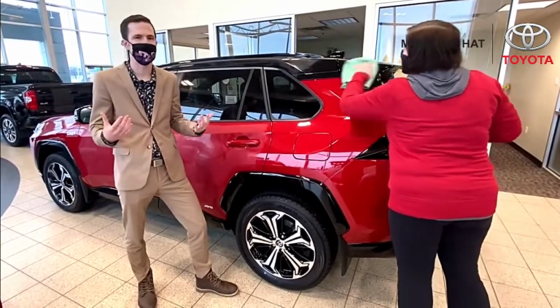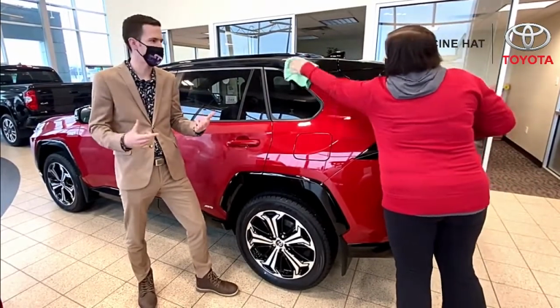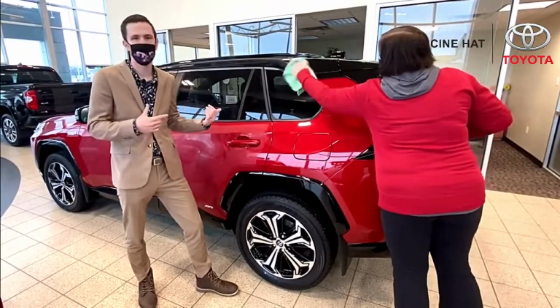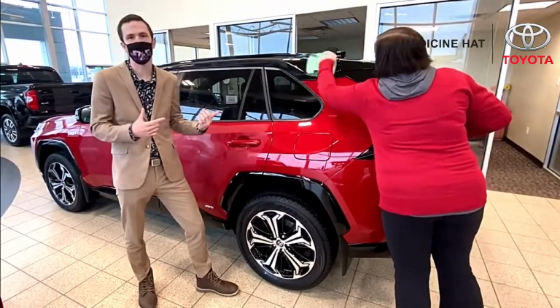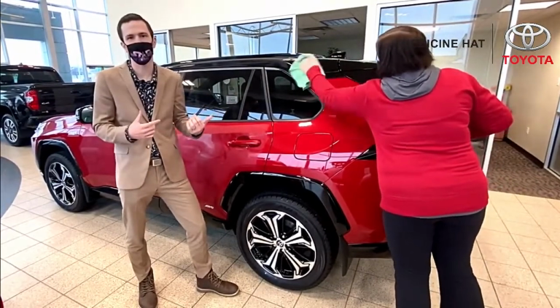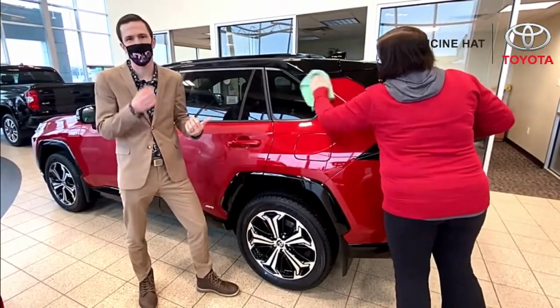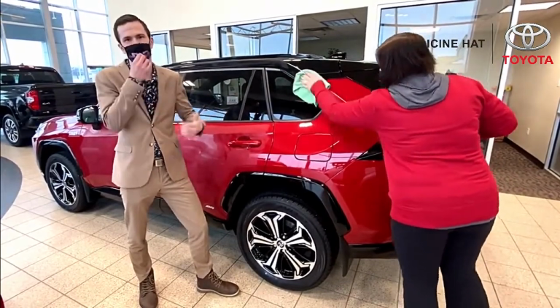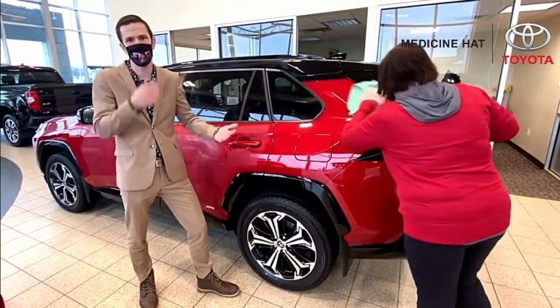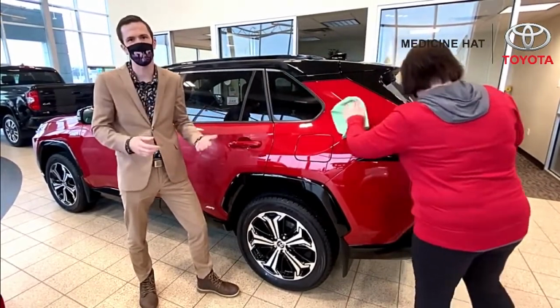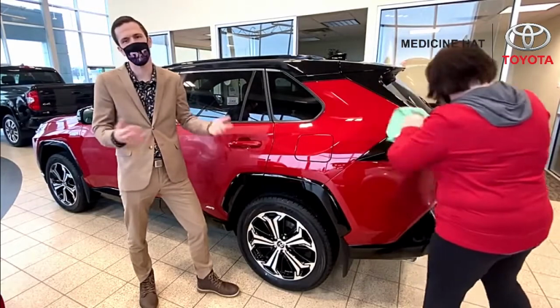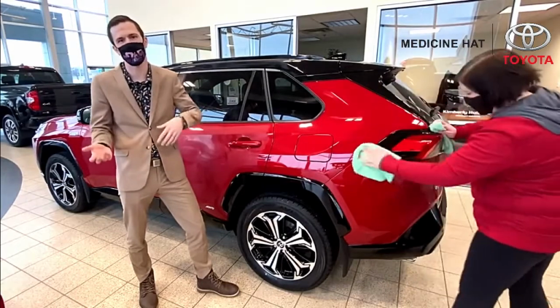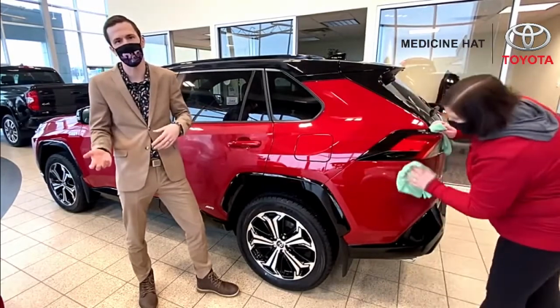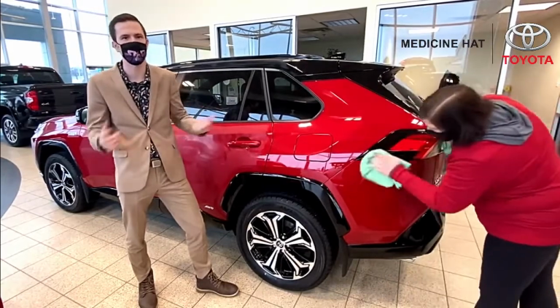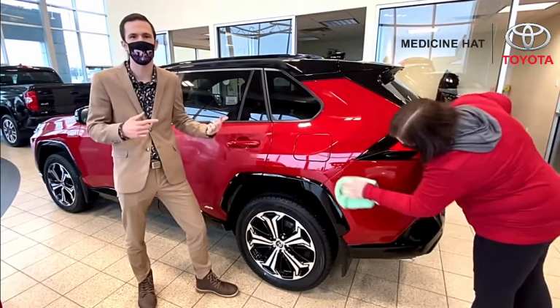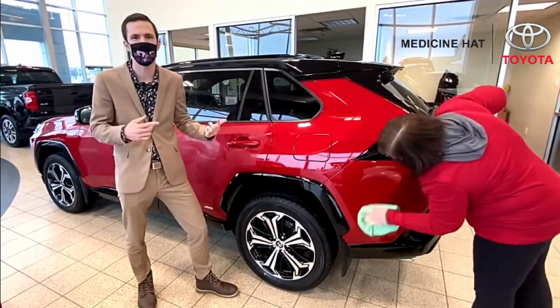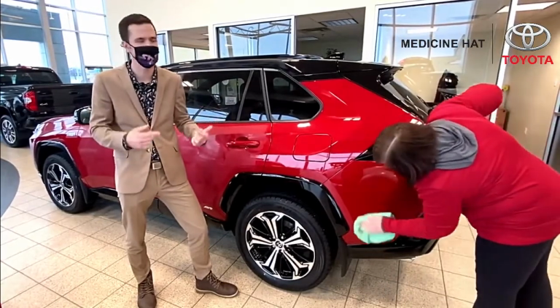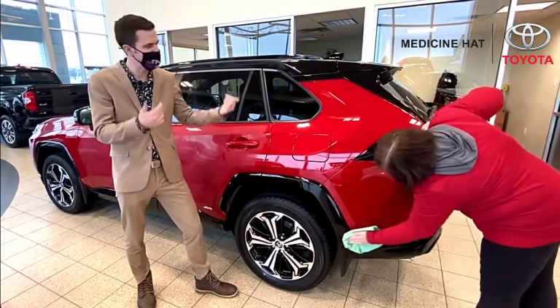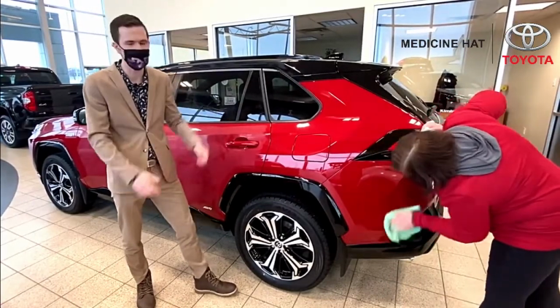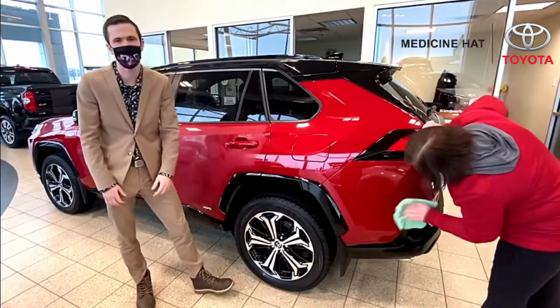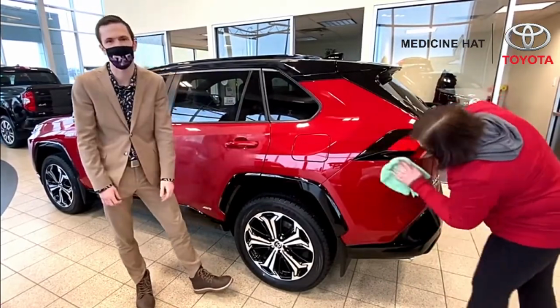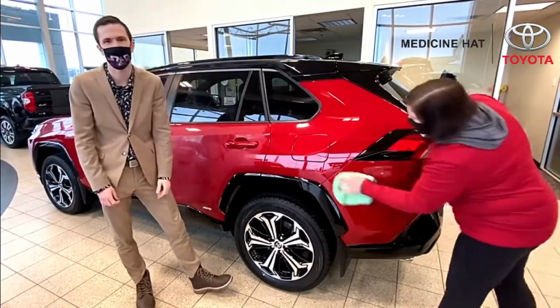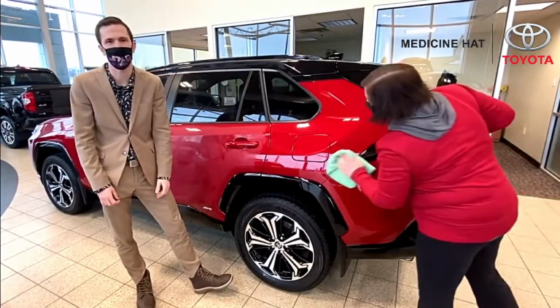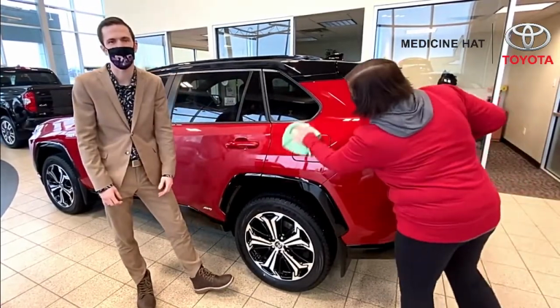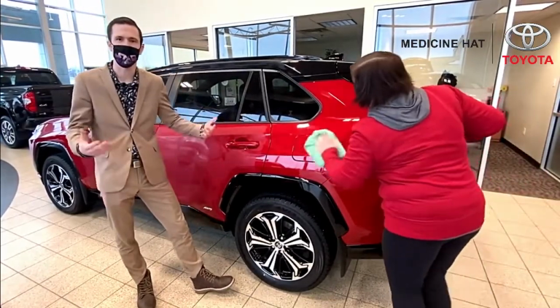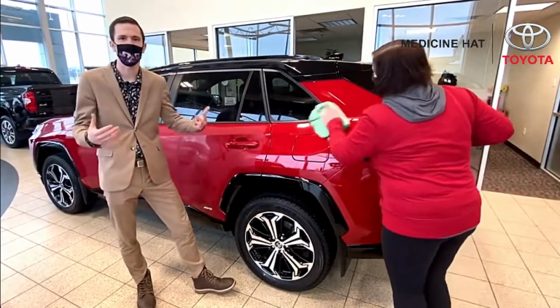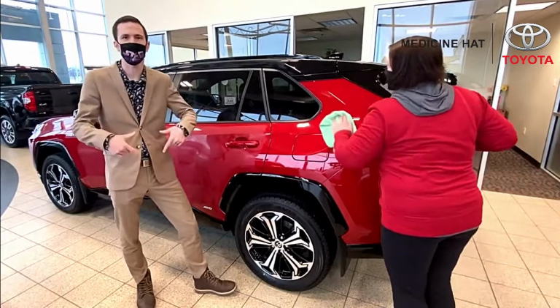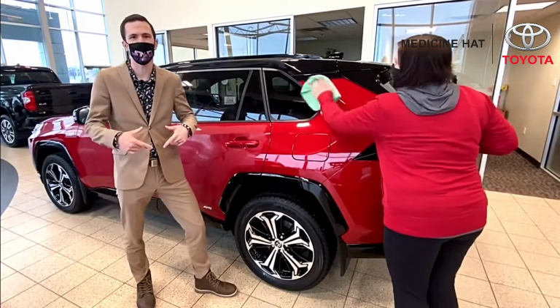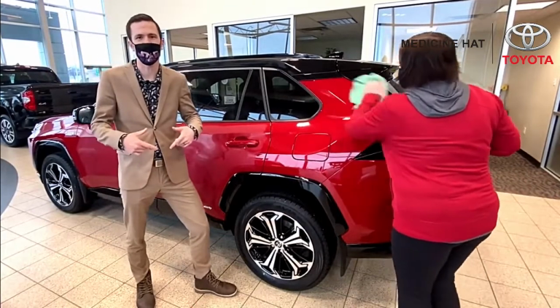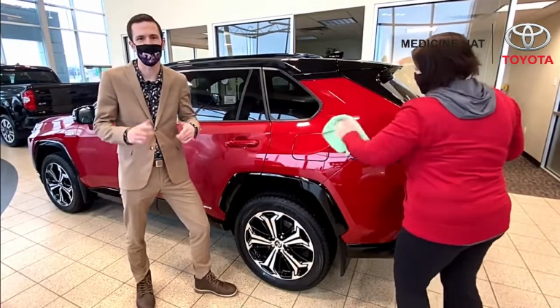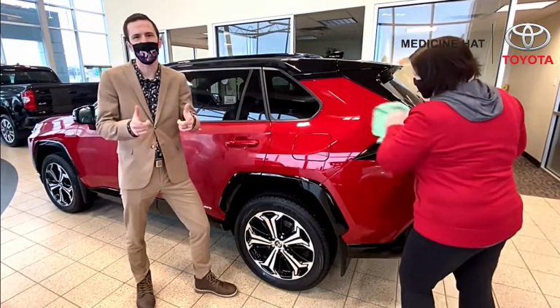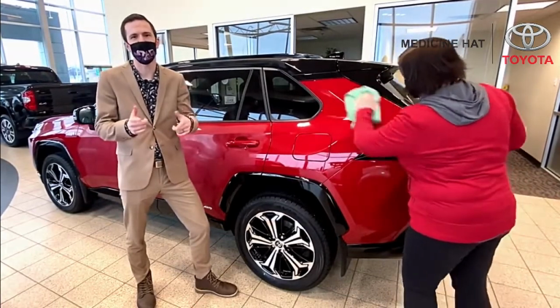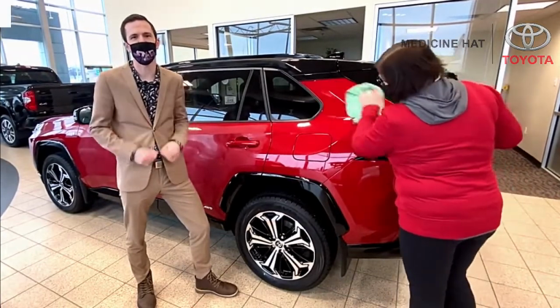It's also going to affect your resale value. So in a couple of years, if you decide to trade in the vehicle or trade it up for another one, you're going to get the most money for your vehicle. Again, it's Brandon Robinson here at Medicine Hat Toyota, and I'll see you guys soon.